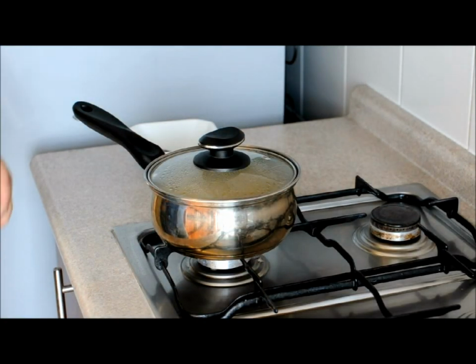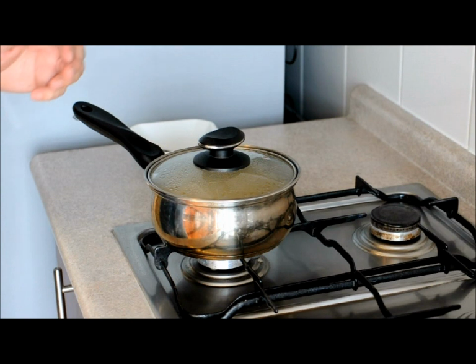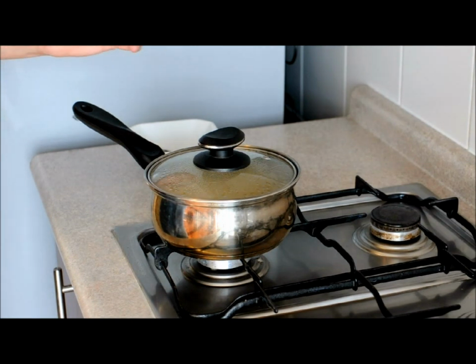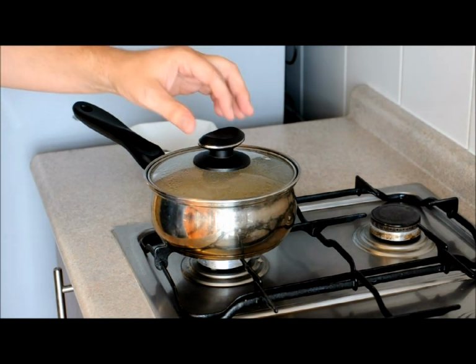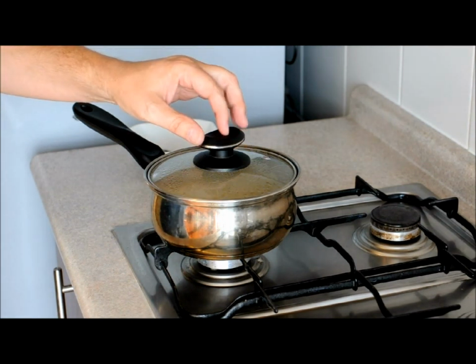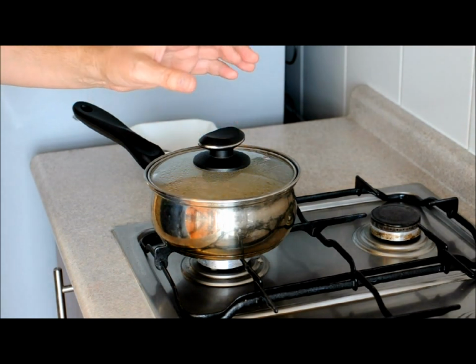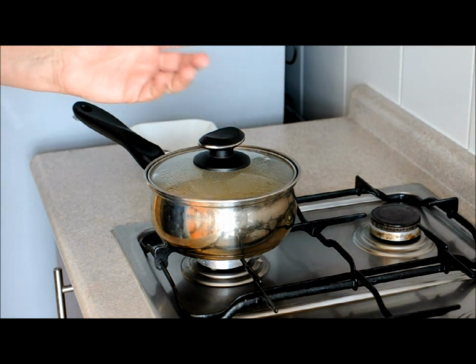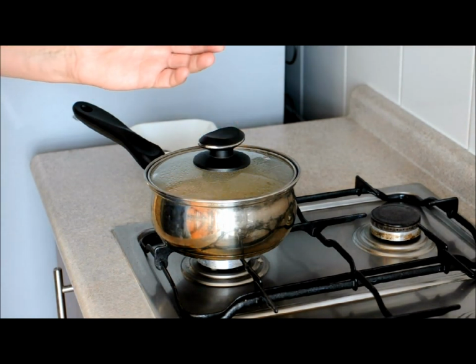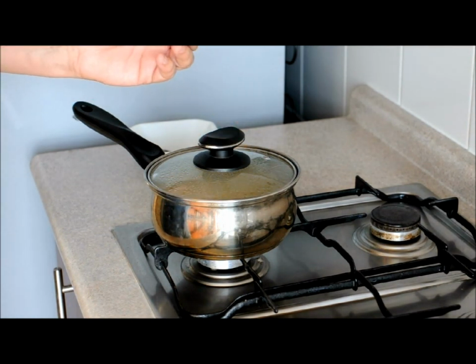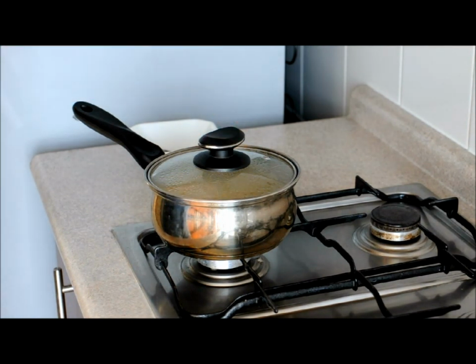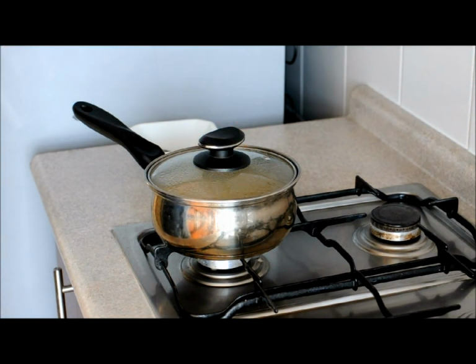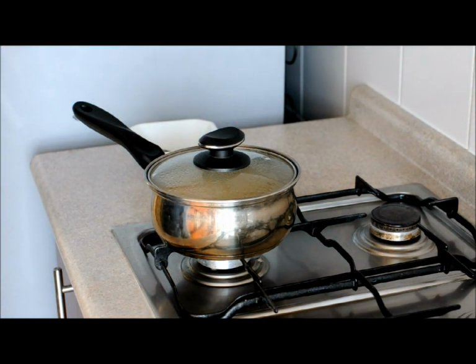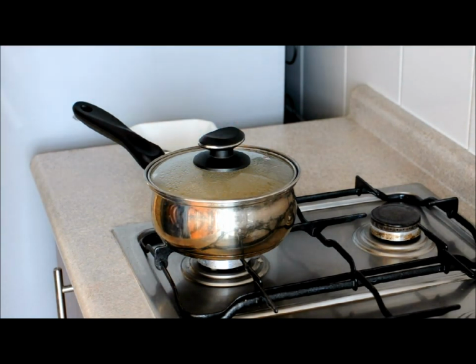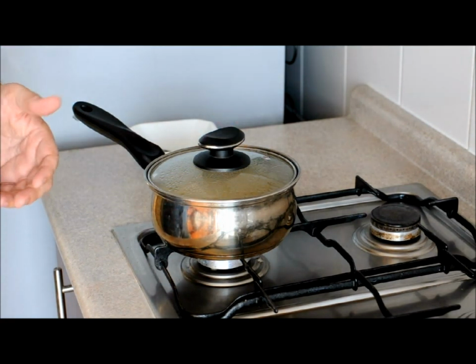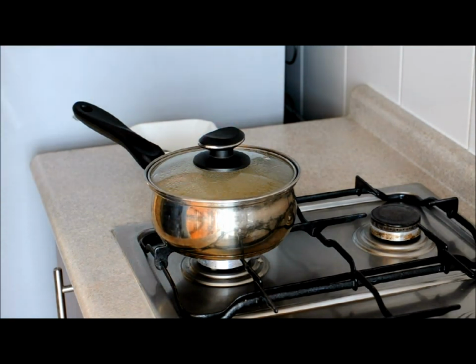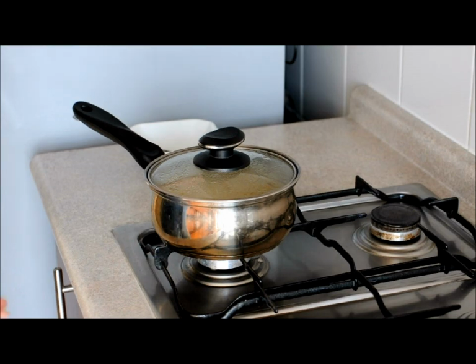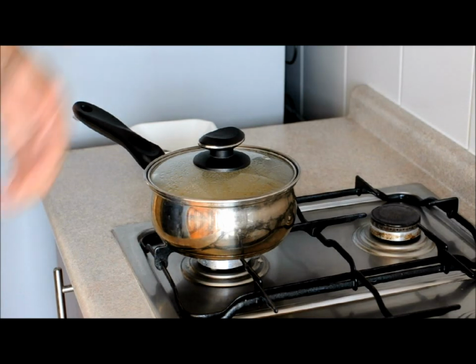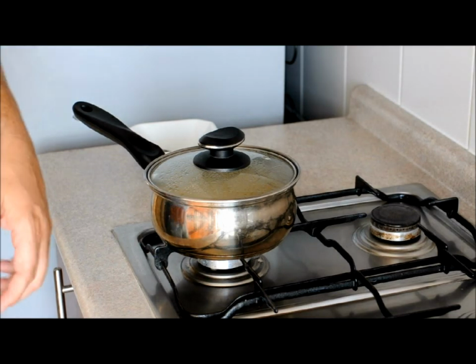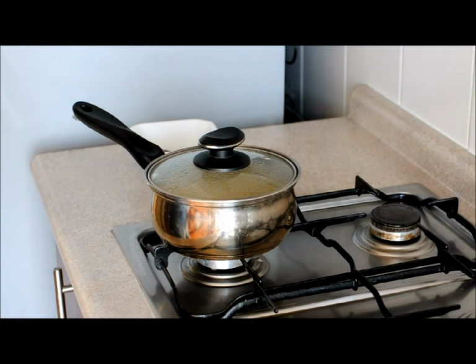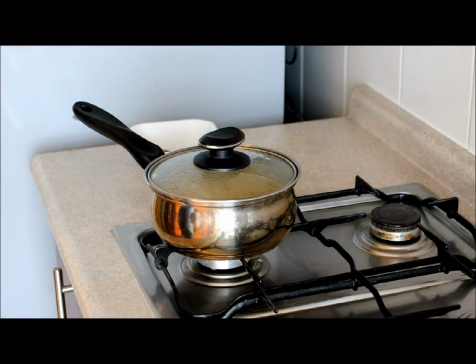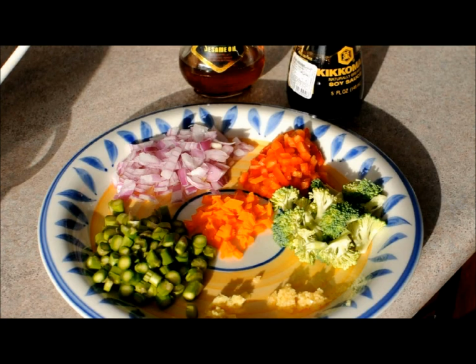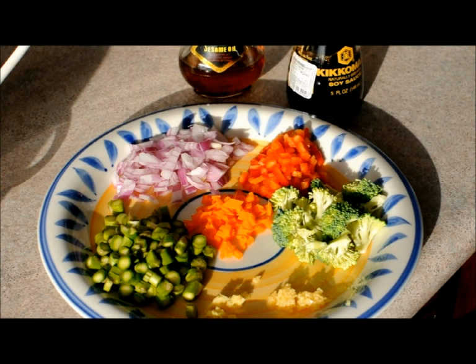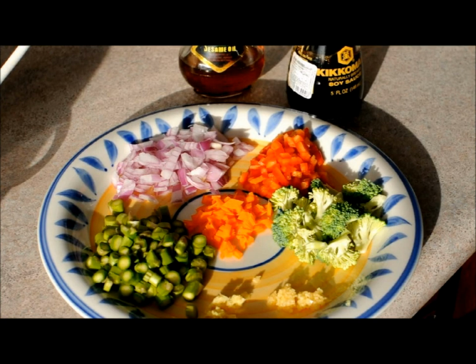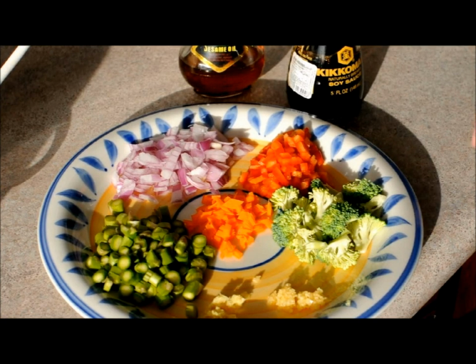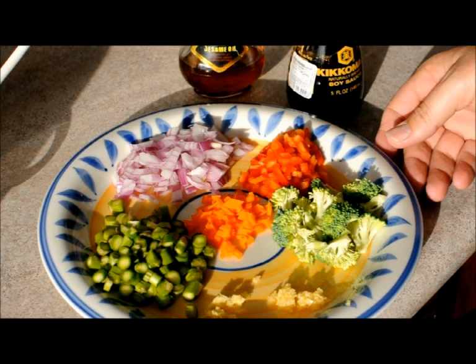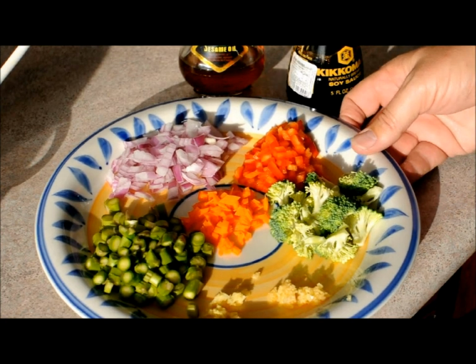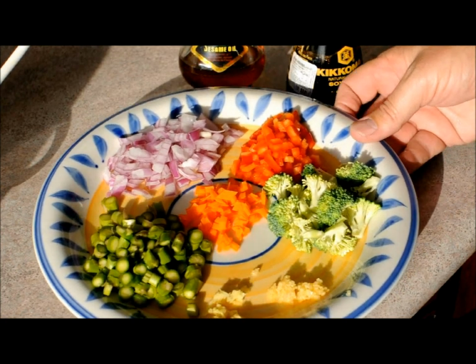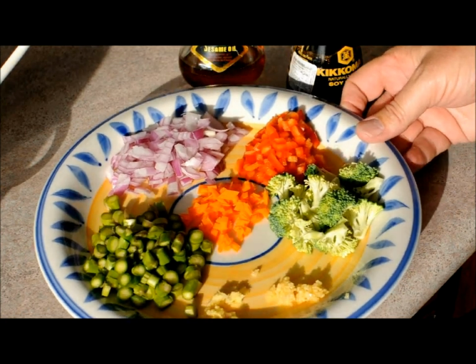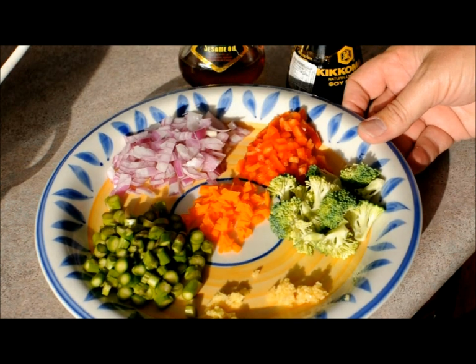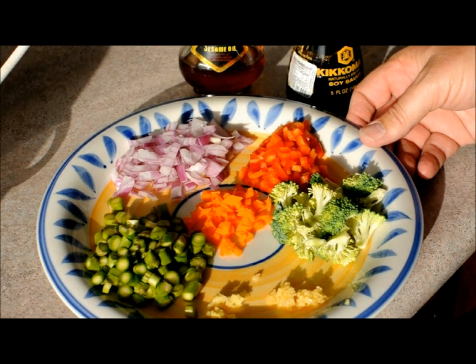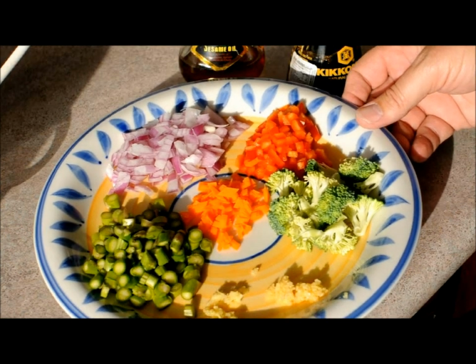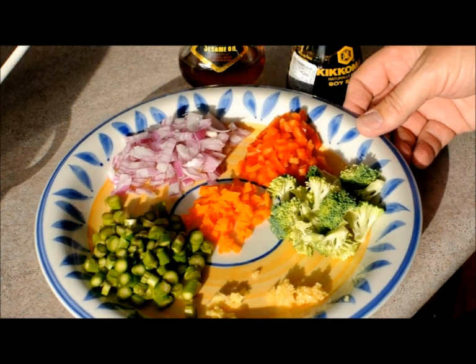For any of you who are thinking this is how you cook rice, you're correct. It's basically the same thing I would do to rice. For my fried quinoa, or stir-fried quinoa, I'm going to put some veggies.